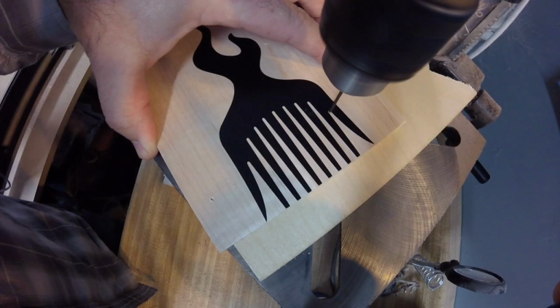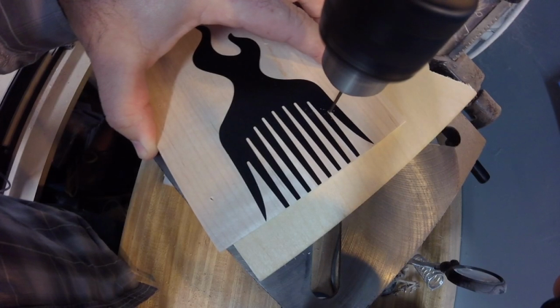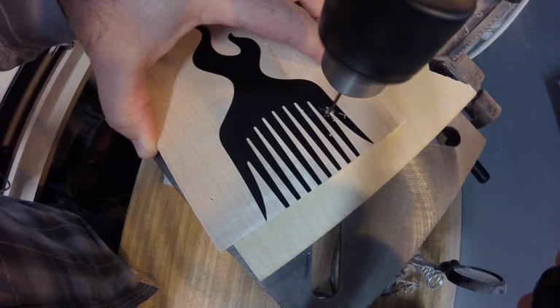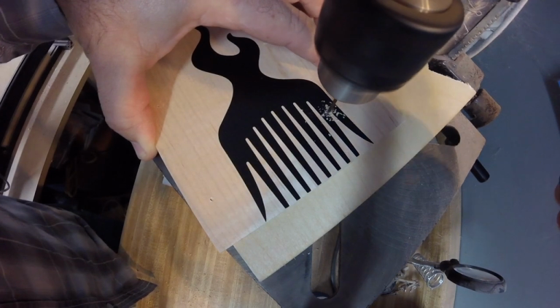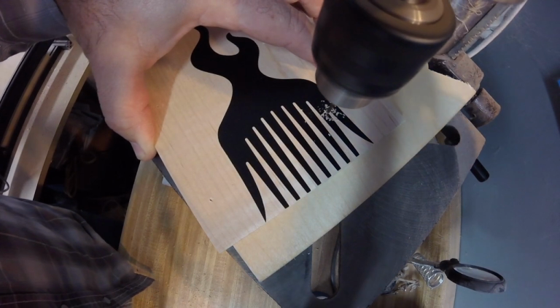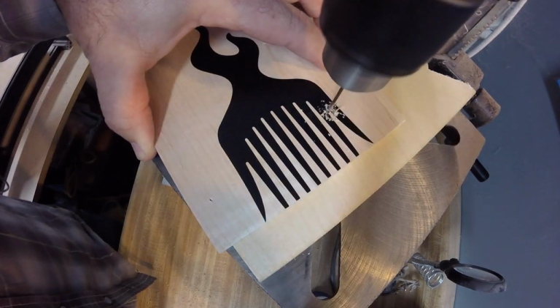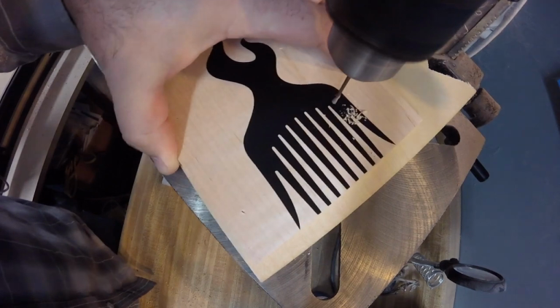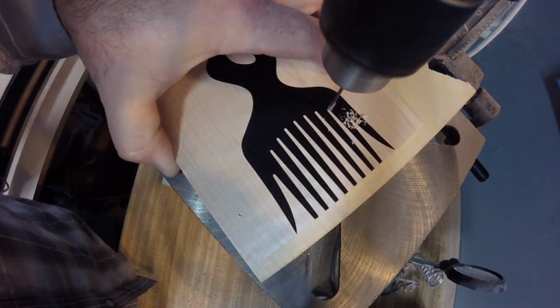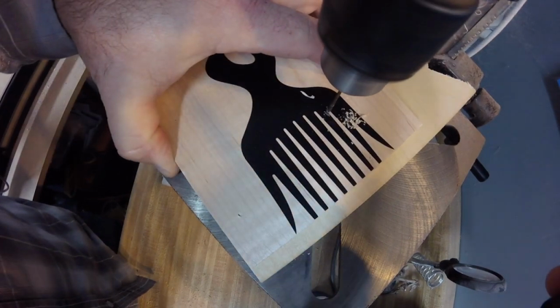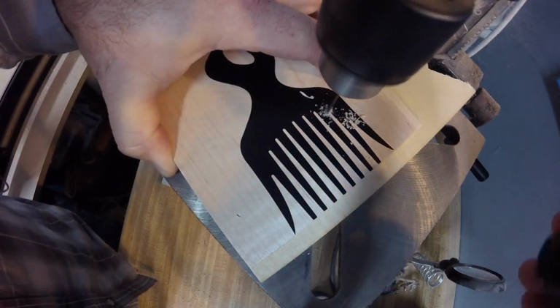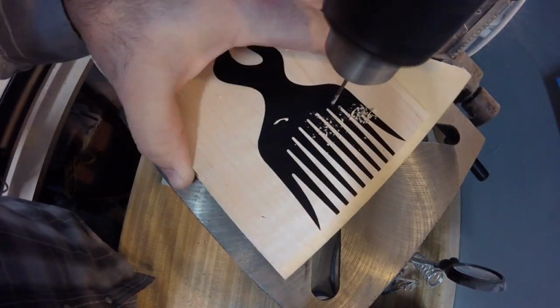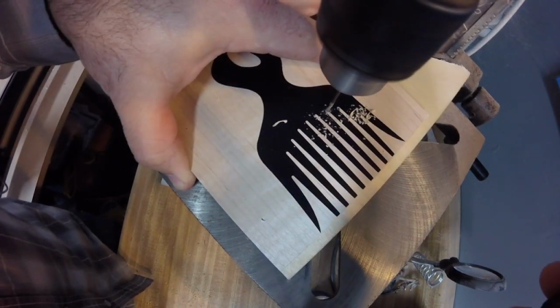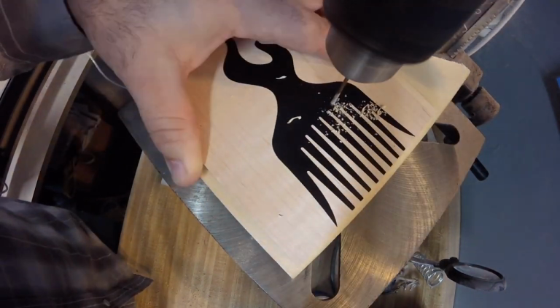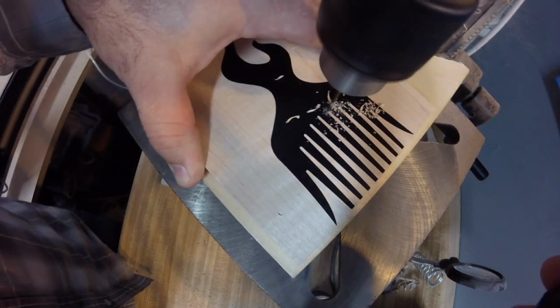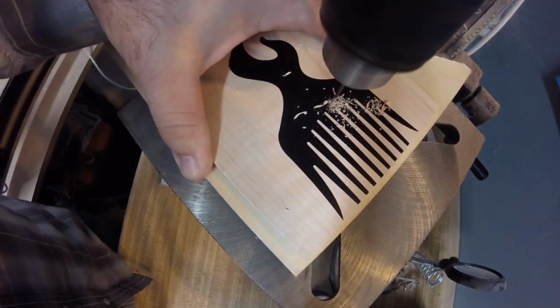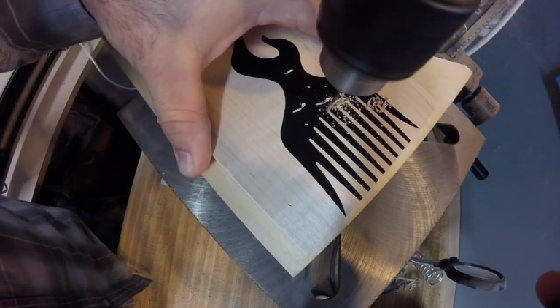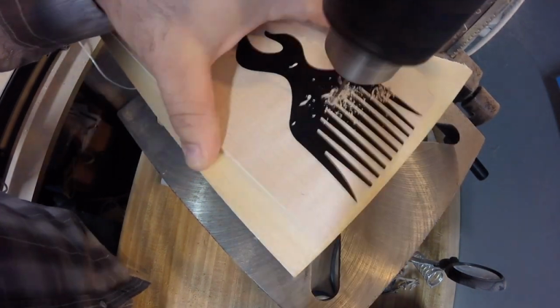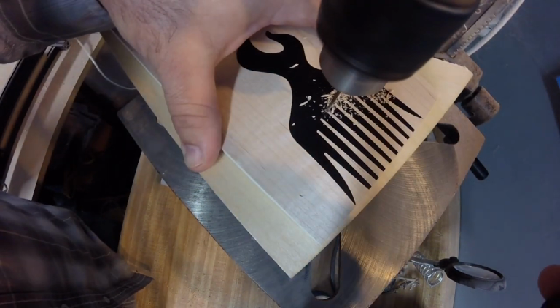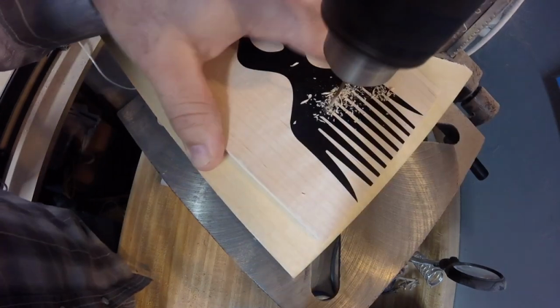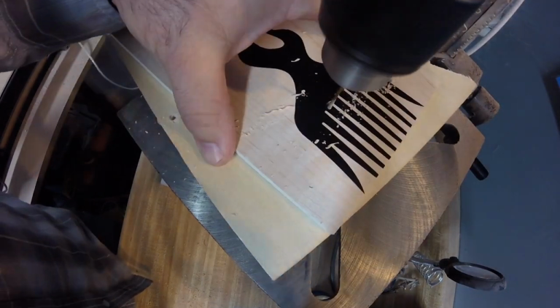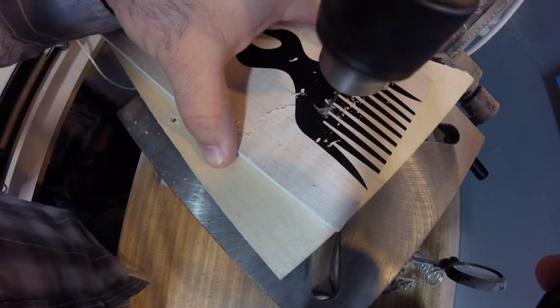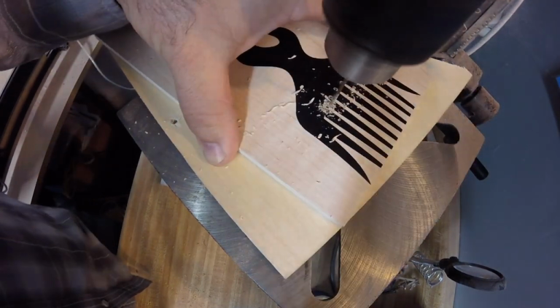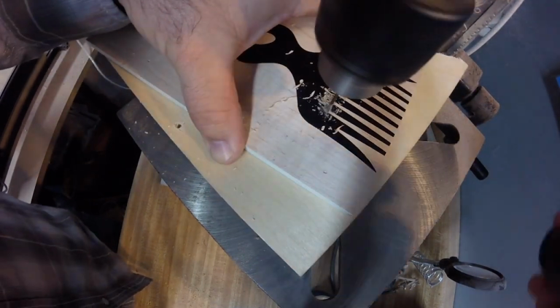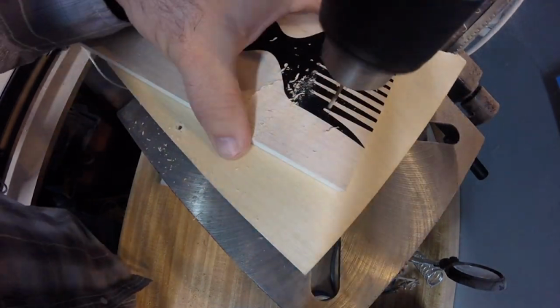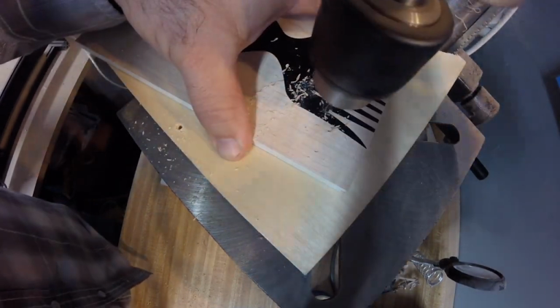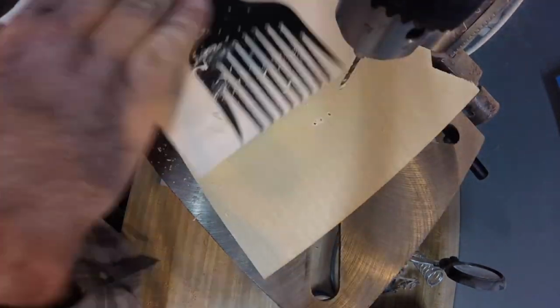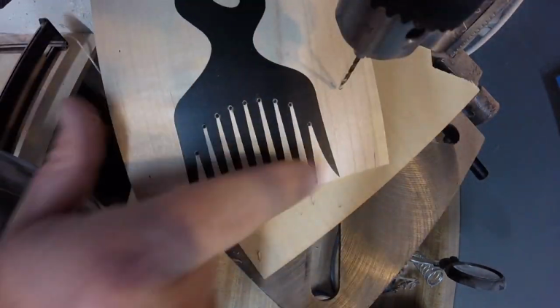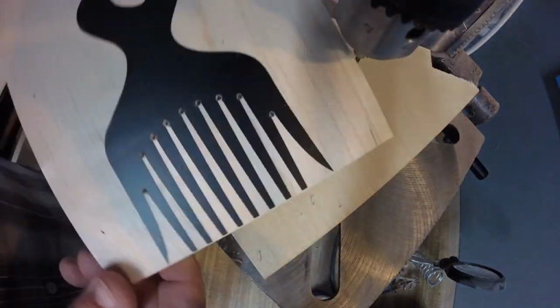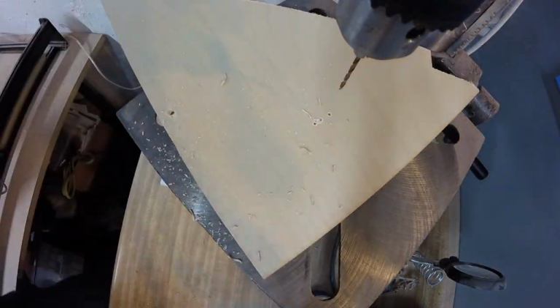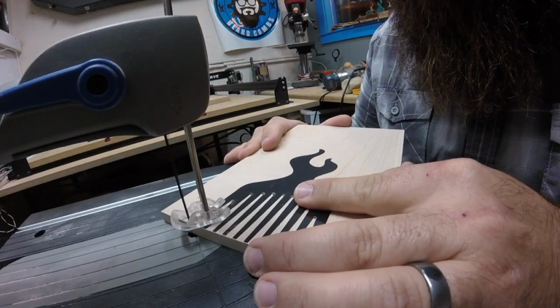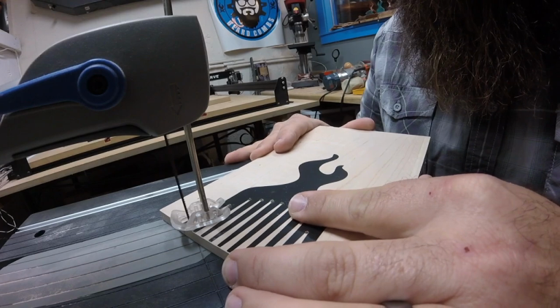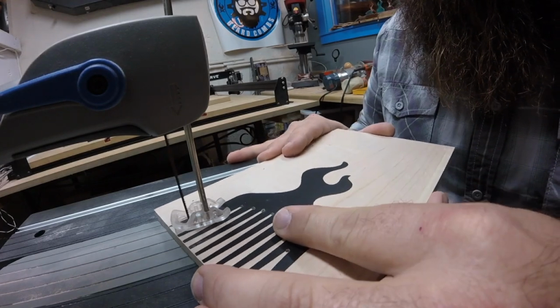Here I'm using a 1/16th inch bit to drill out the holes in the top of the teeth. This is so when you cut it on the scroll saw you have a place to end — you don't have to try to make these little loops, and you end up with a nice clean hole at the top of your teeth.